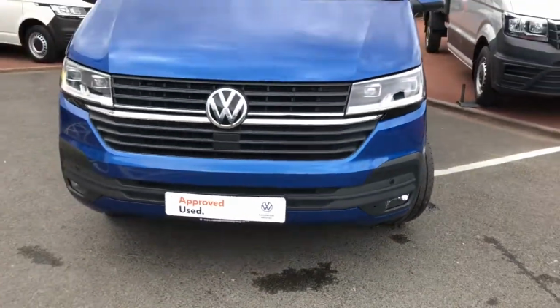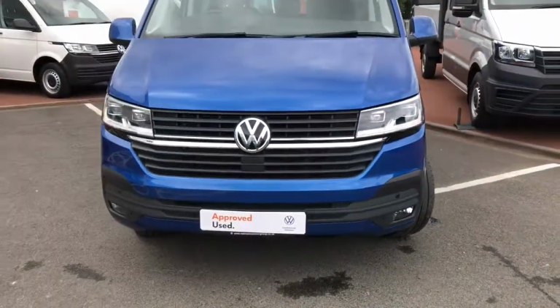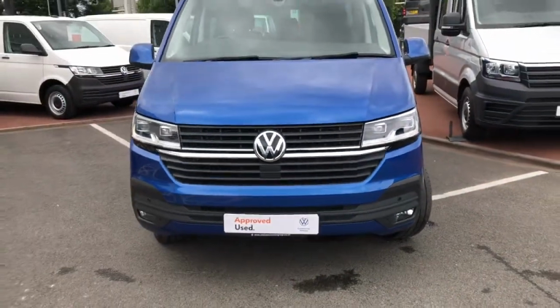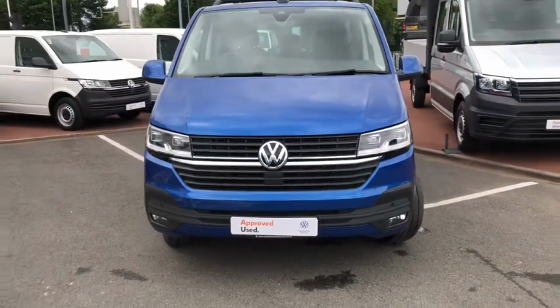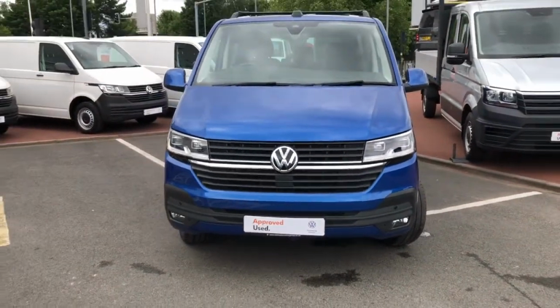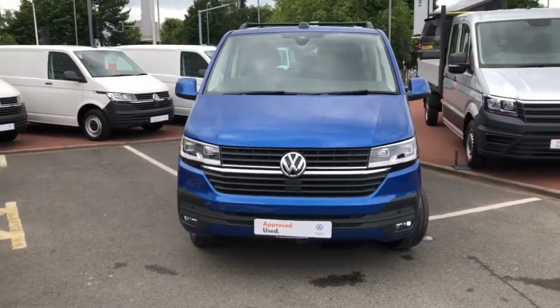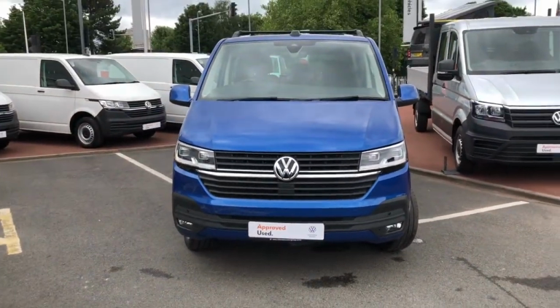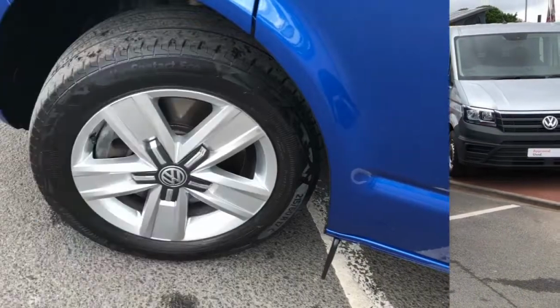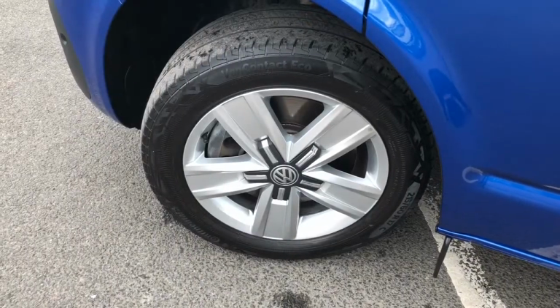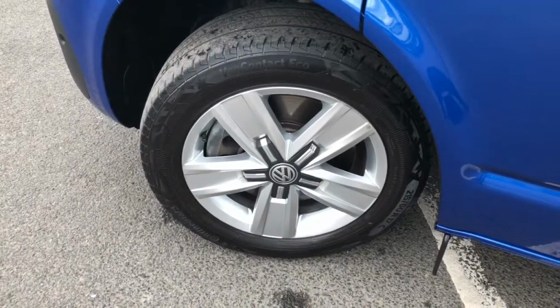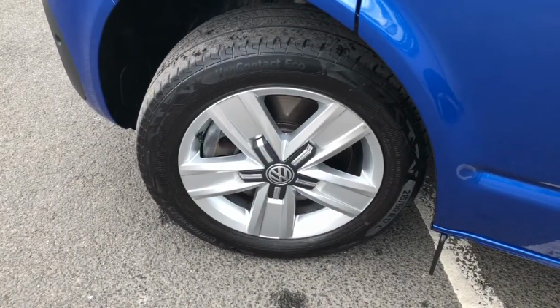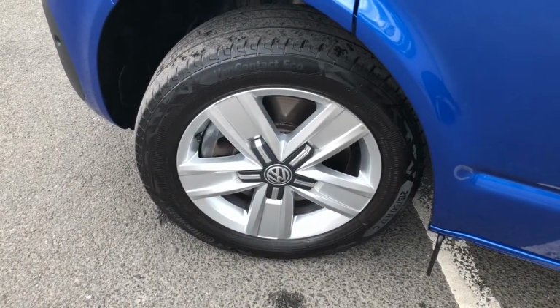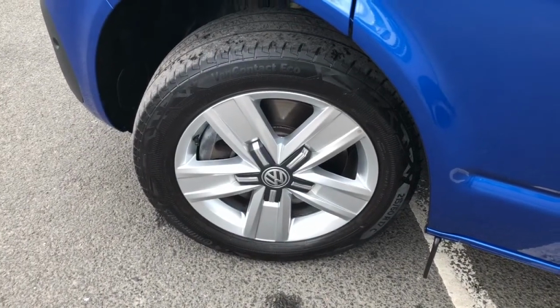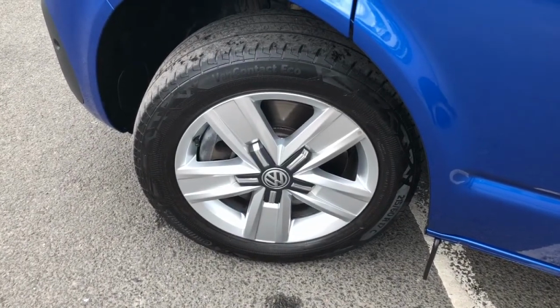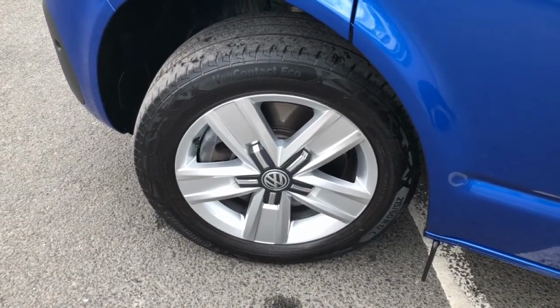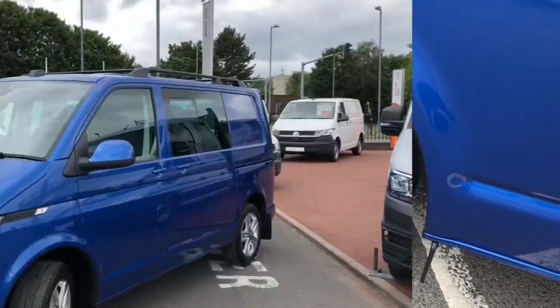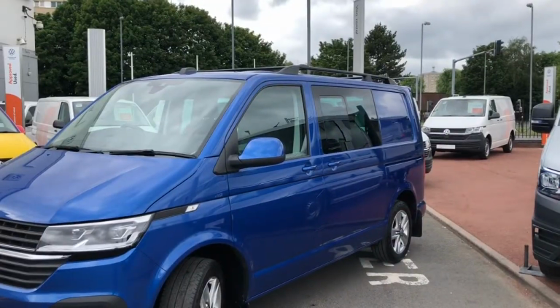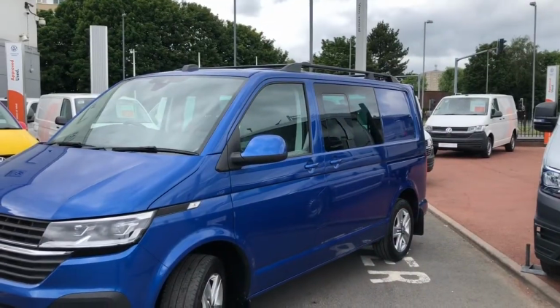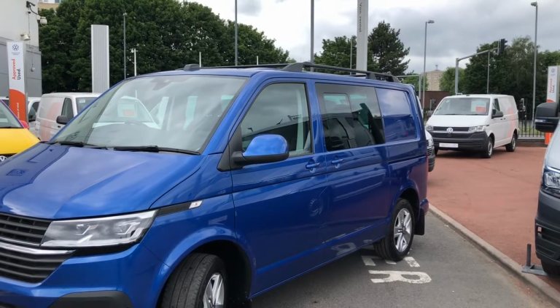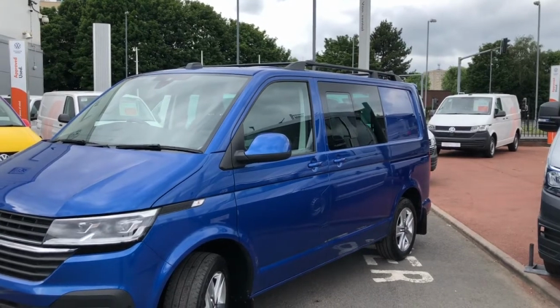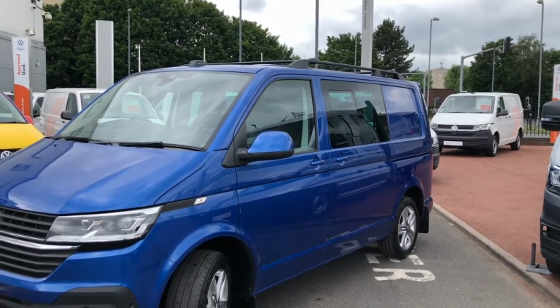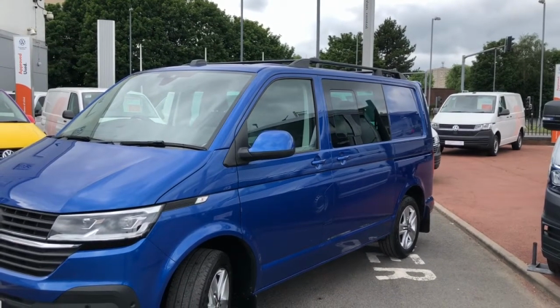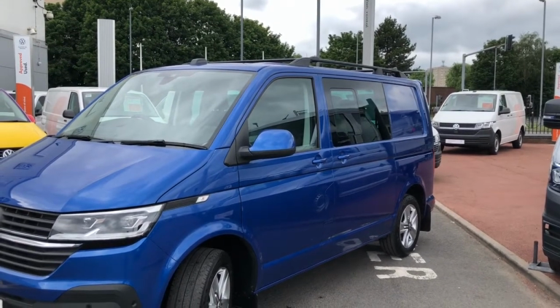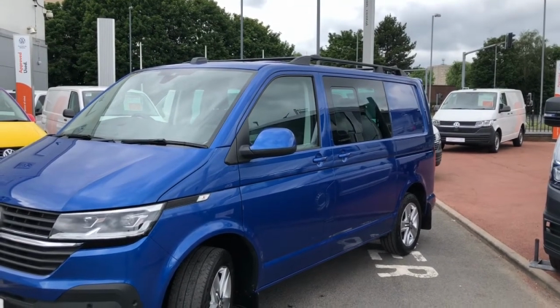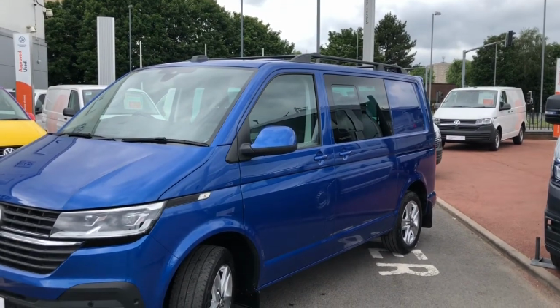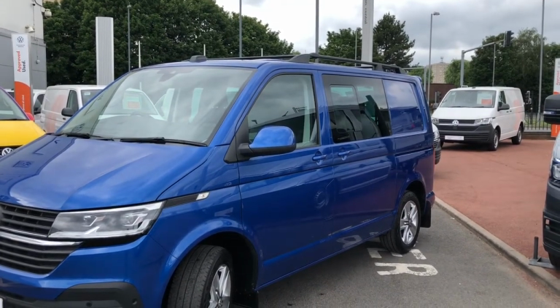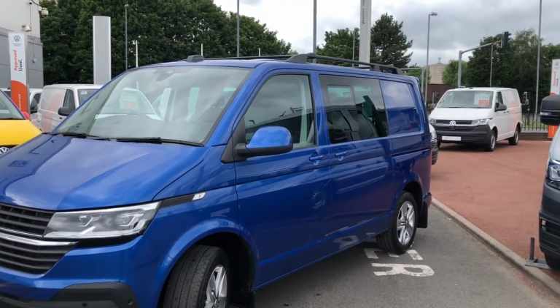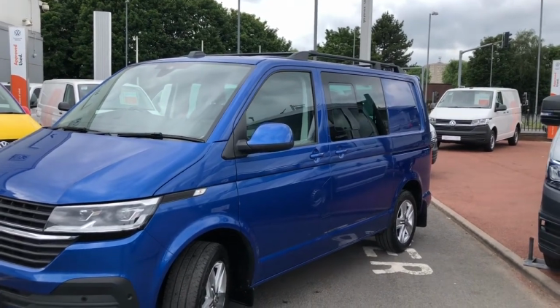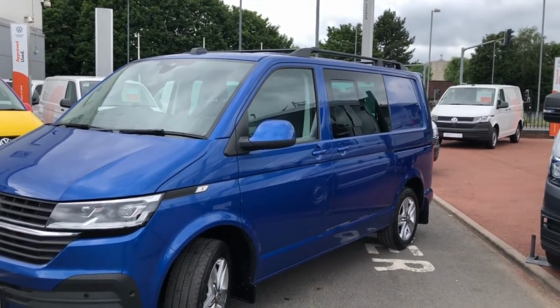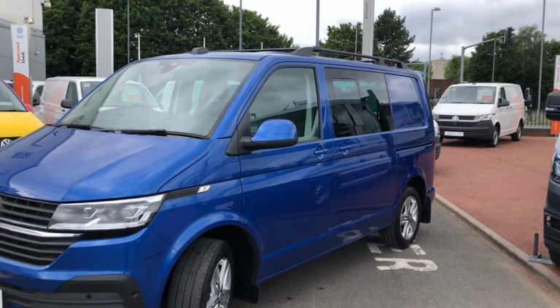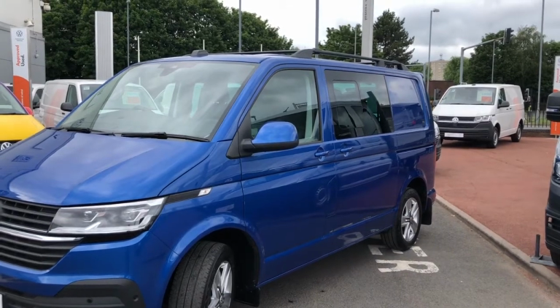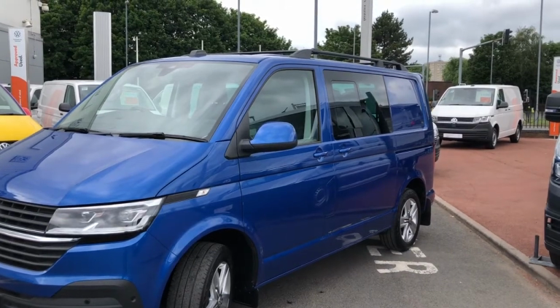This Combi looks stunning in Ravana blue and is fitted with 17-inch alloy wheels. It comes with heated power folding mirrors, and the door mirror caps and door handles come painted in body colour.